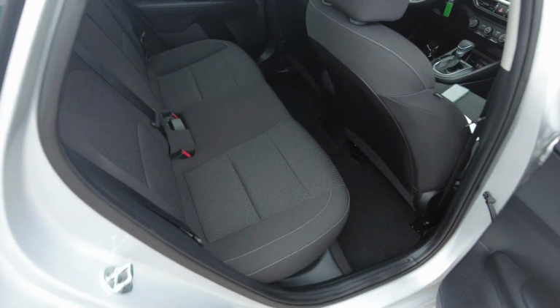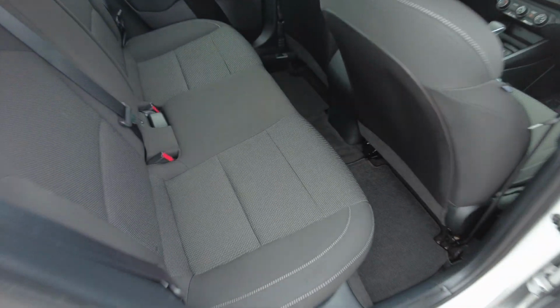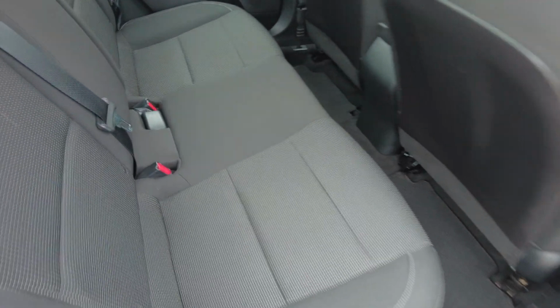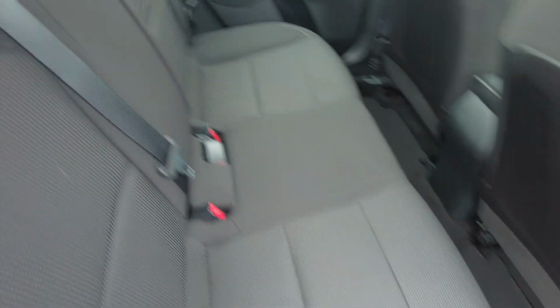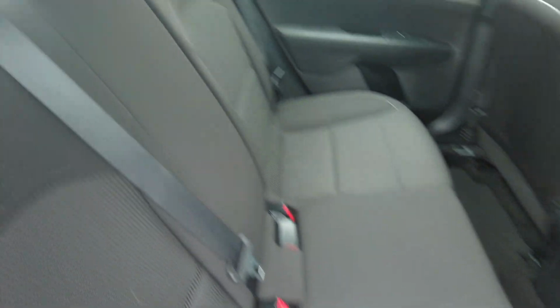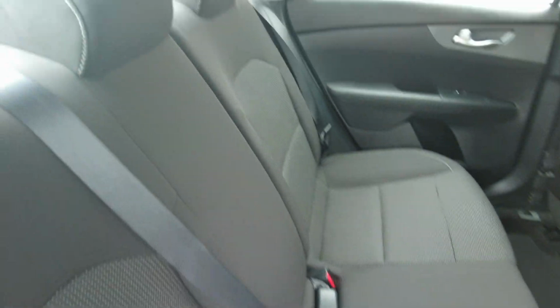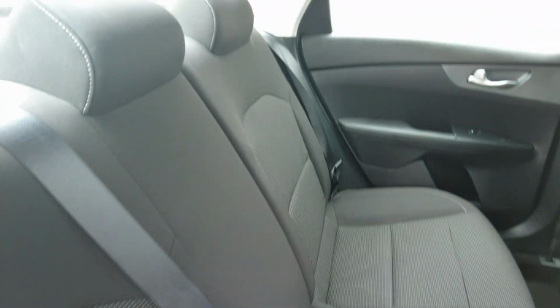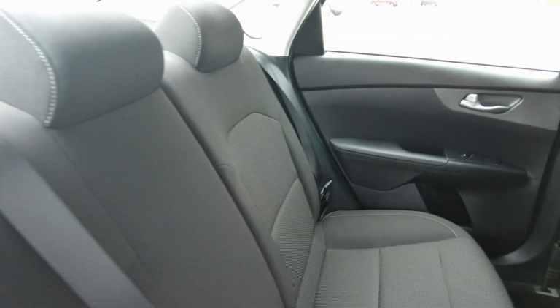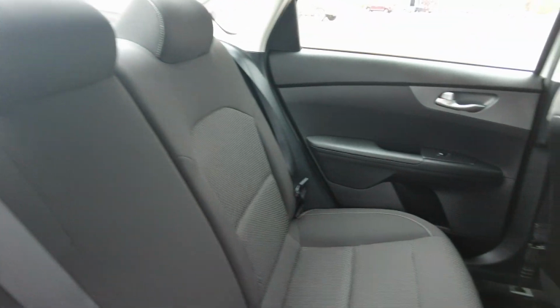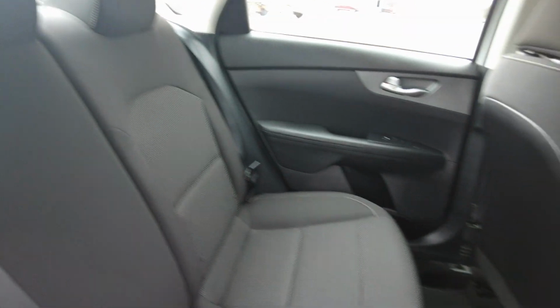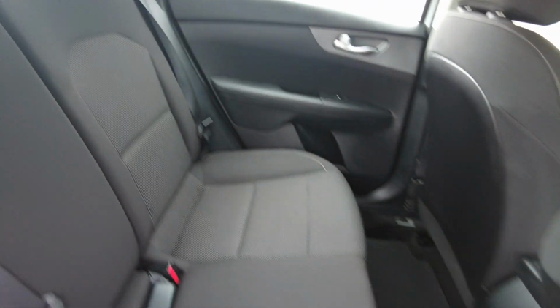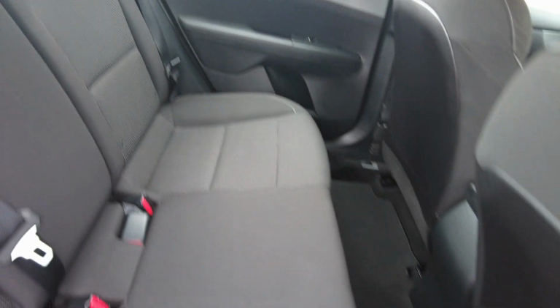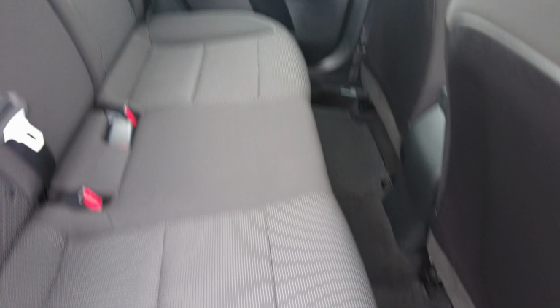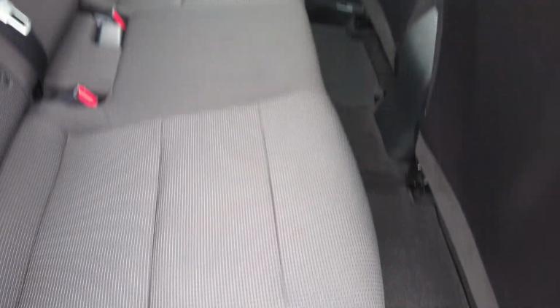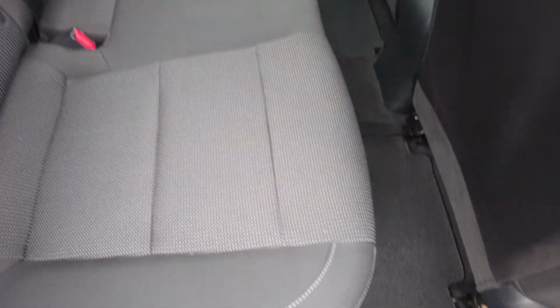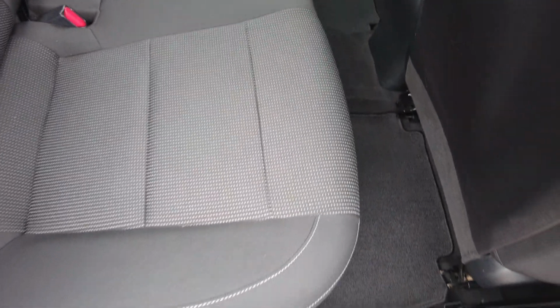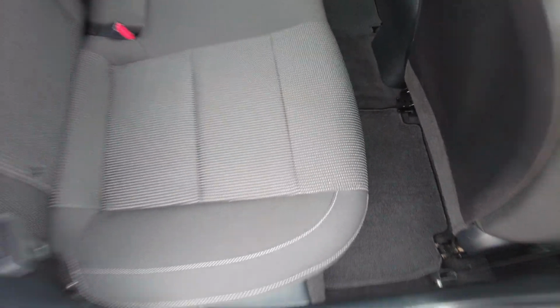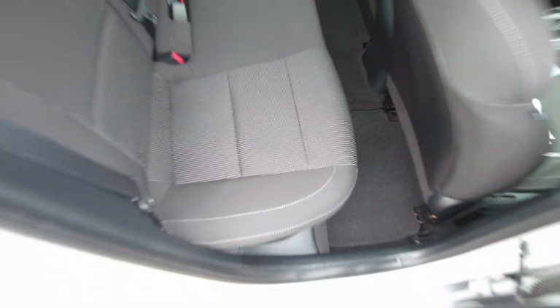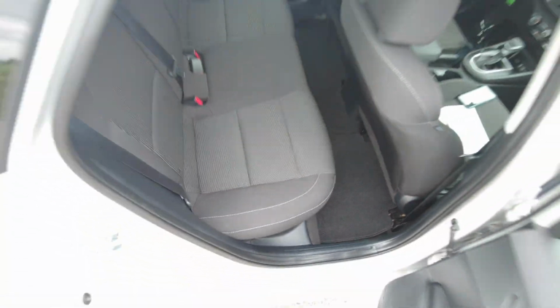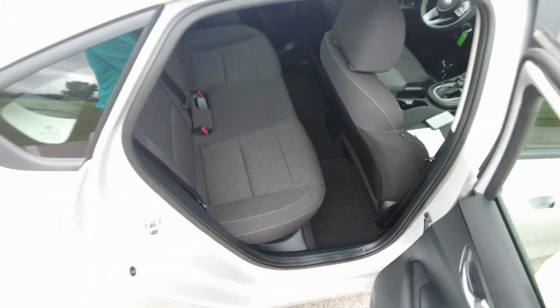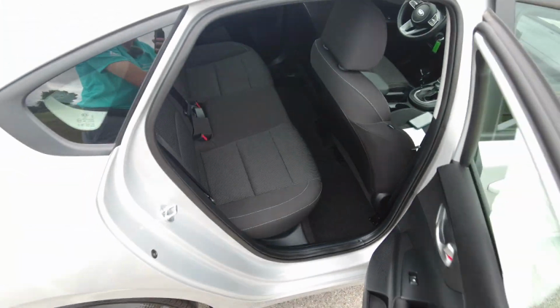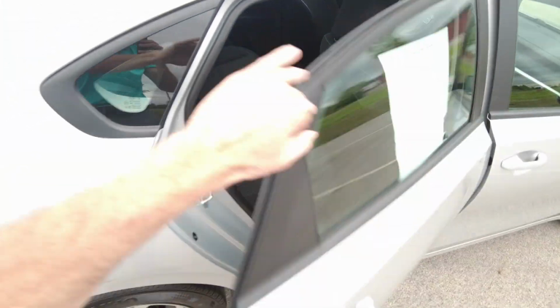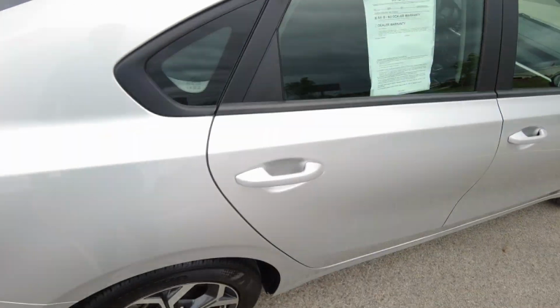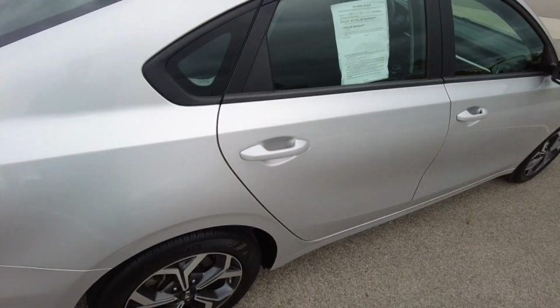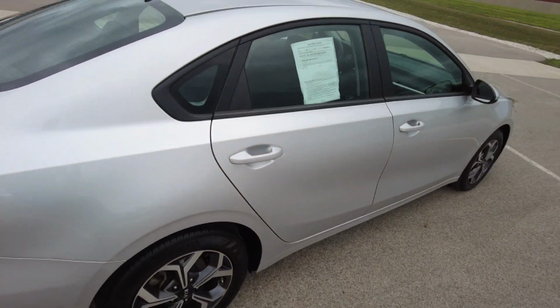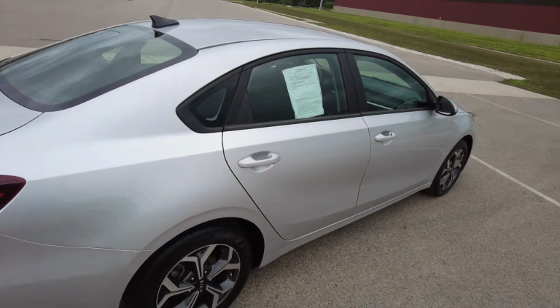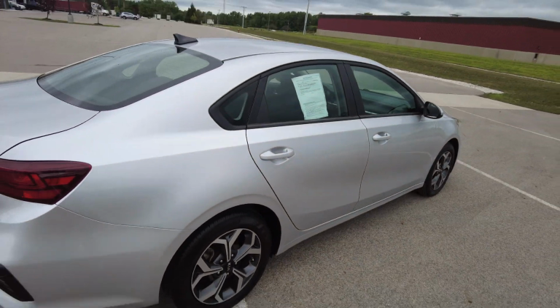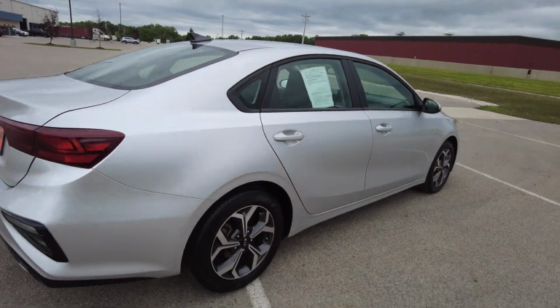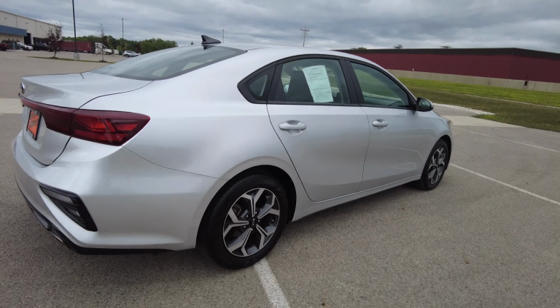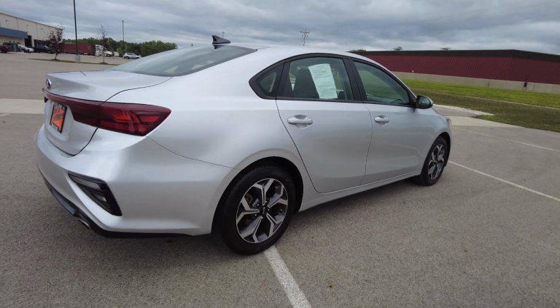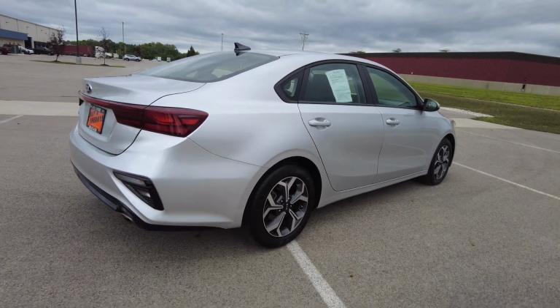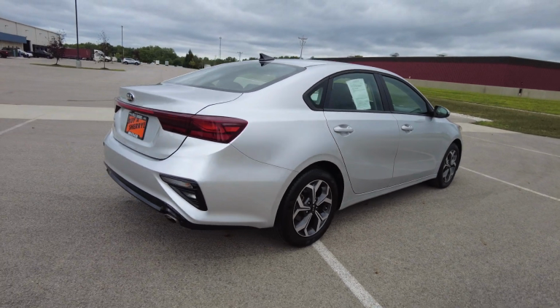Seating for five — three in the back, two in the front. Has black cloth interior, very clean, no weird smells. Passing your side looks really good. I don't see any damage.